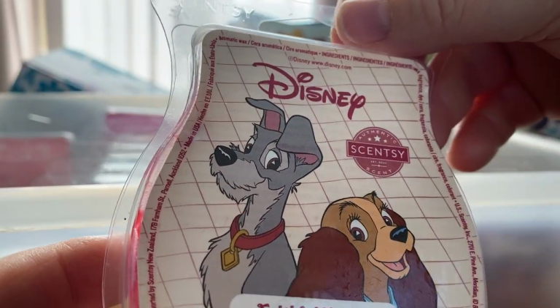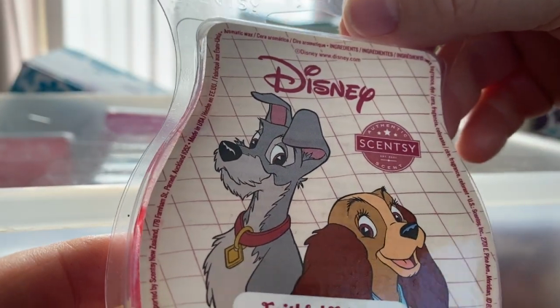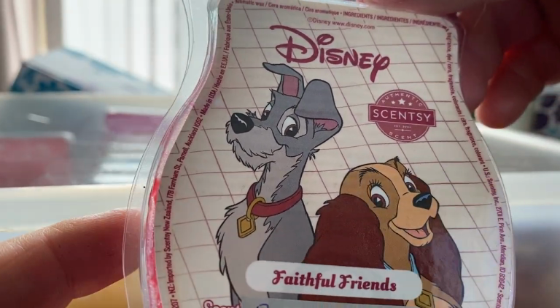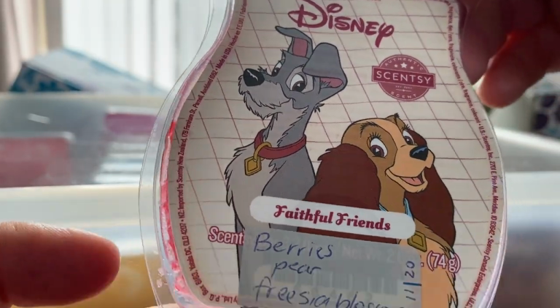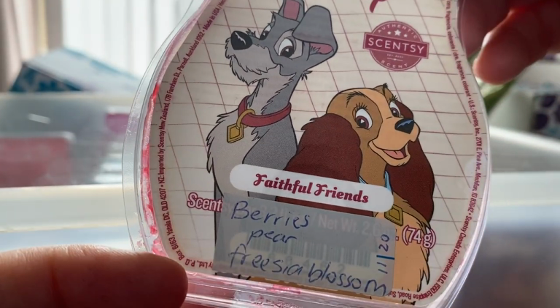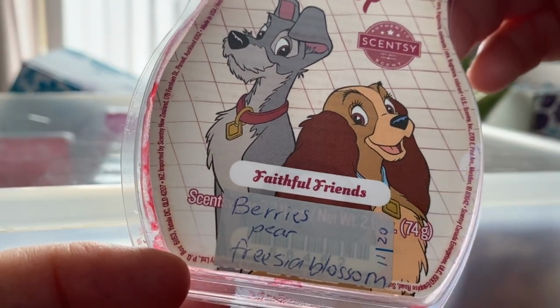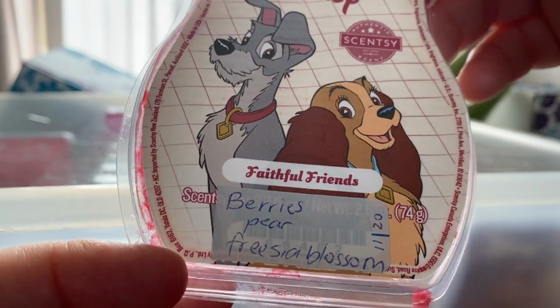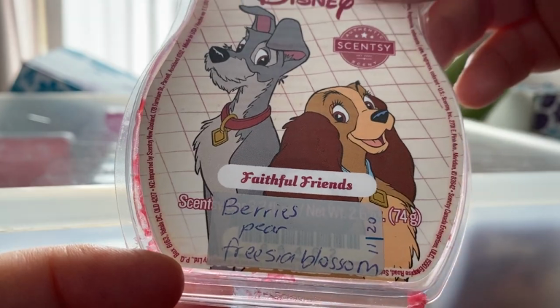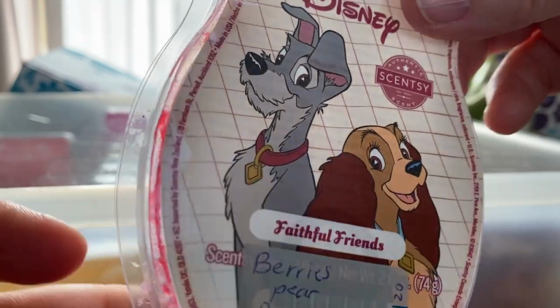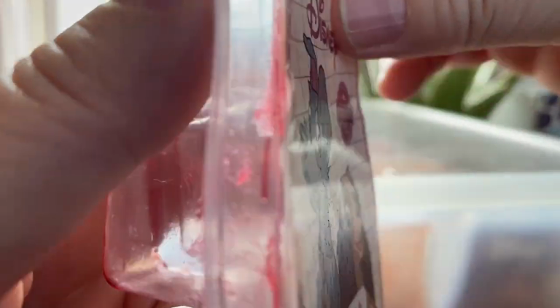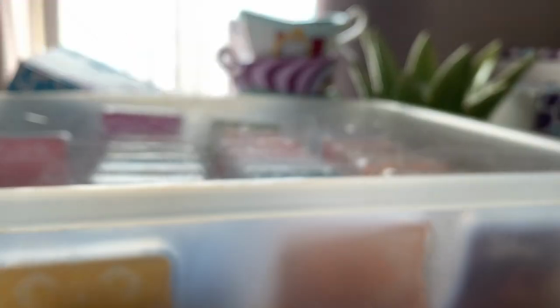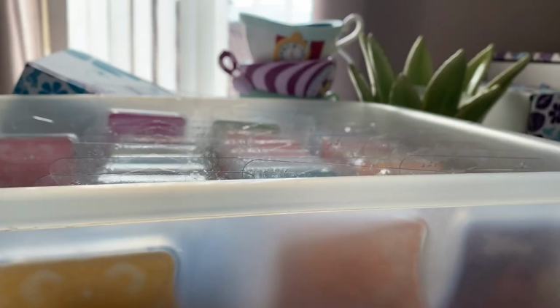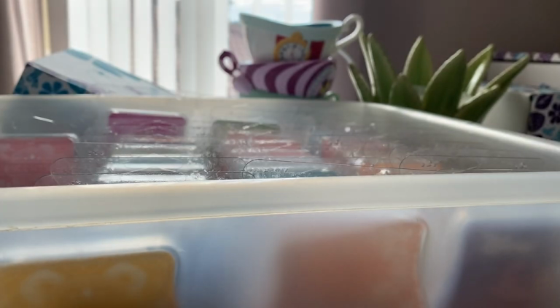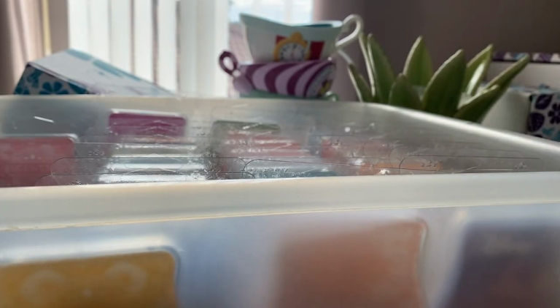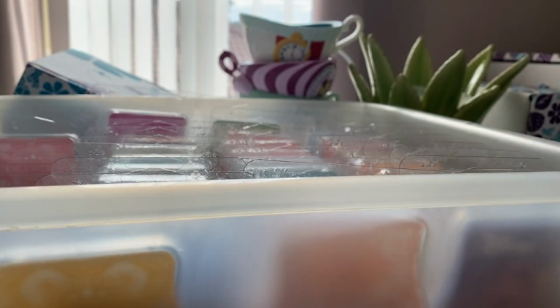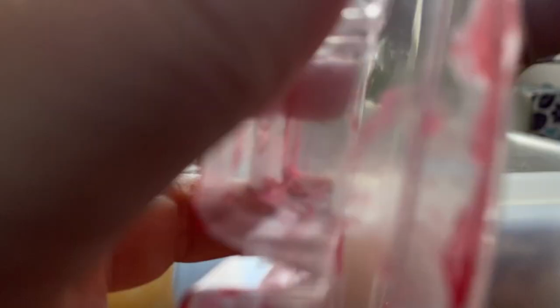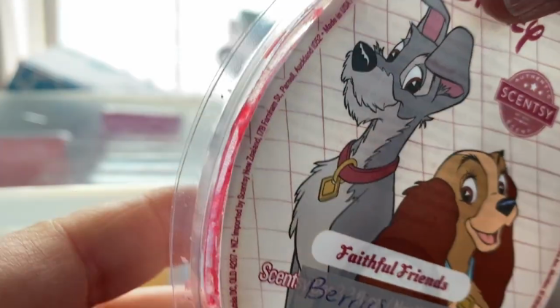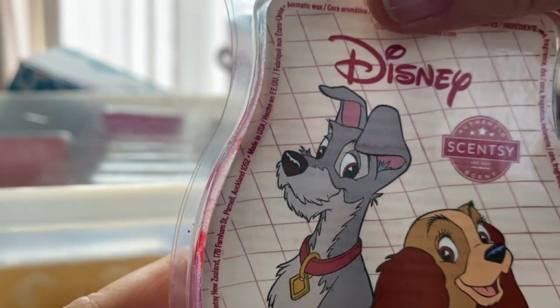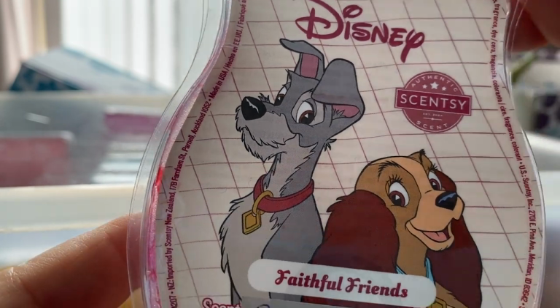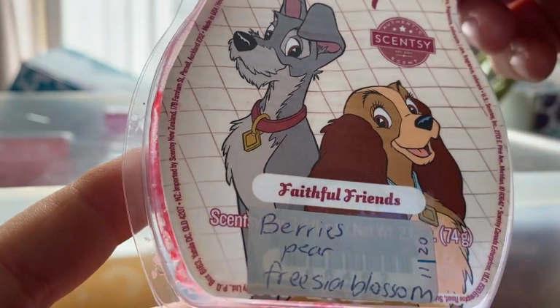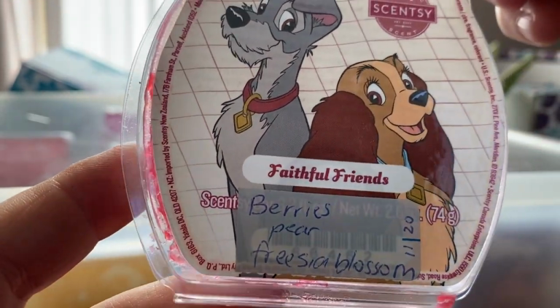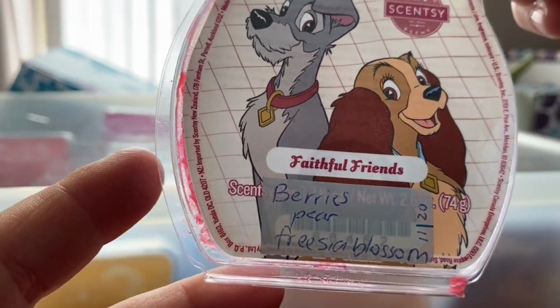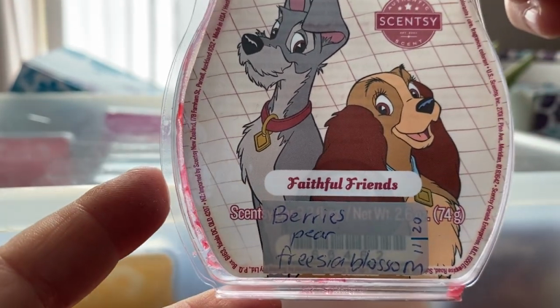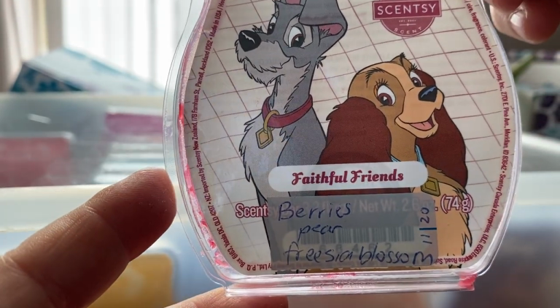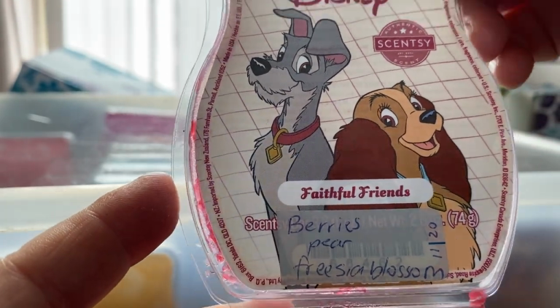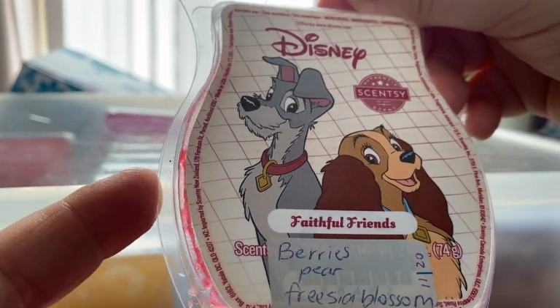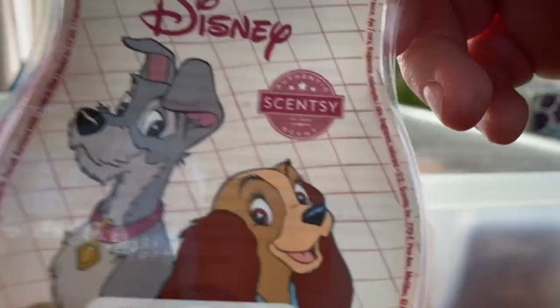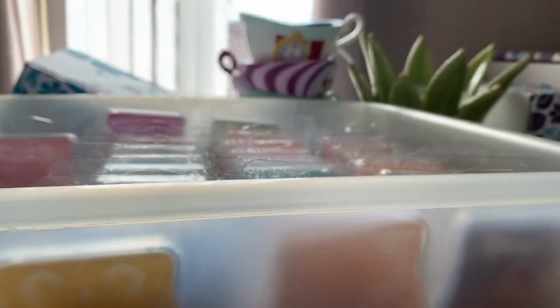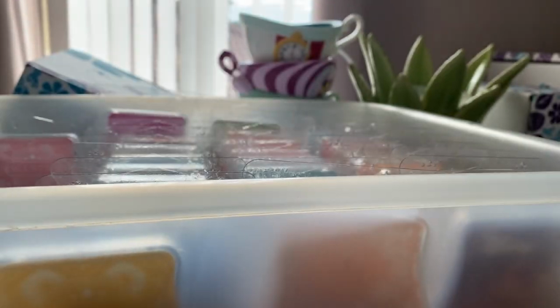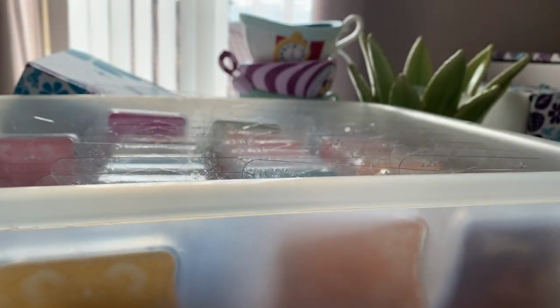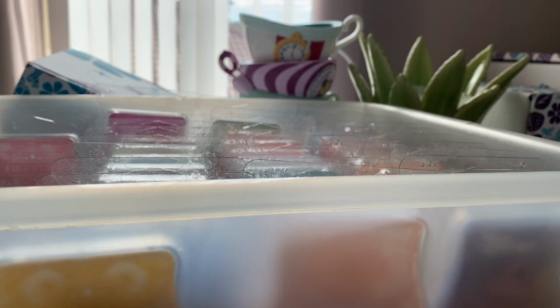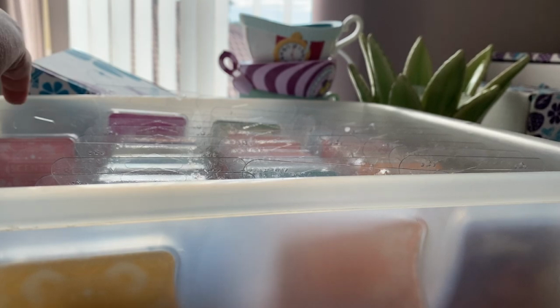This is Faithful Friends — berries, pear, freesia, blossom. It's like a fruity floral; I get the berries. Yeah, nice. I think I have another bar or two of that.